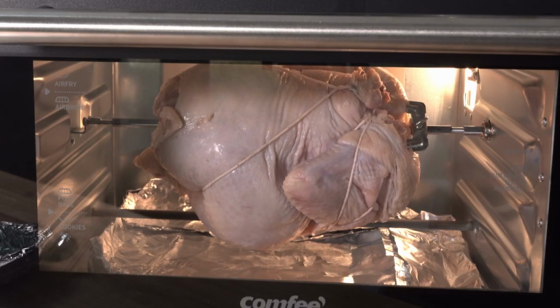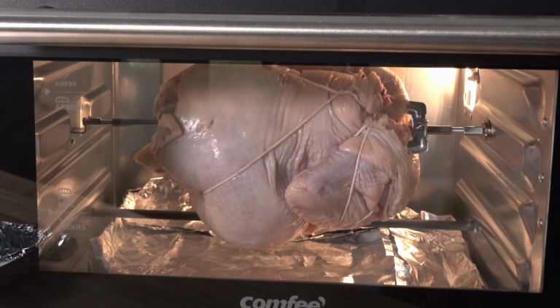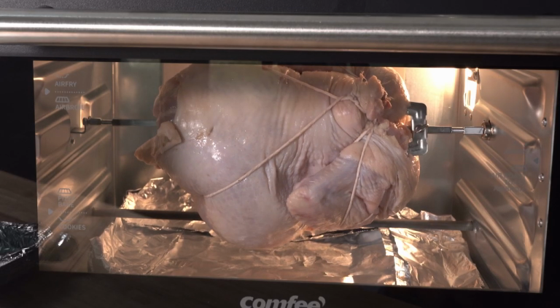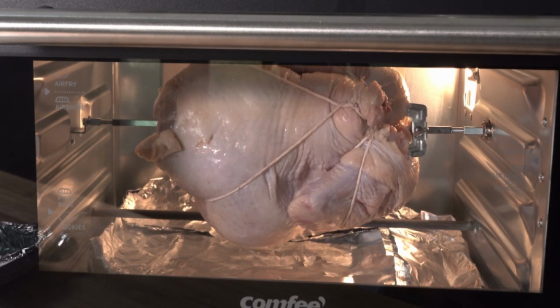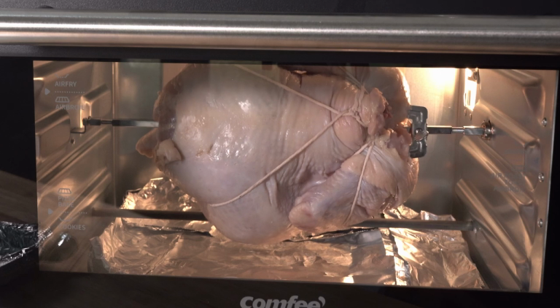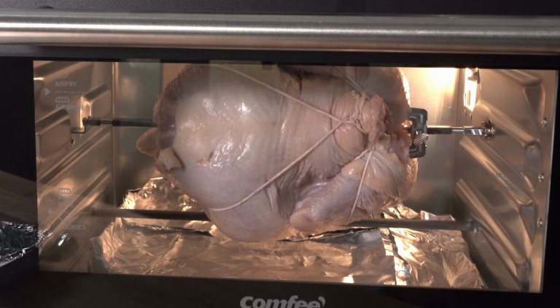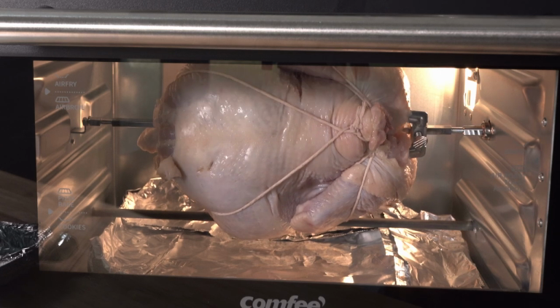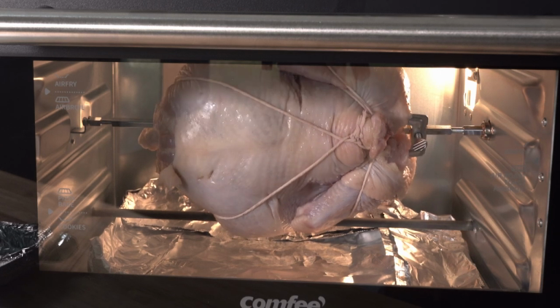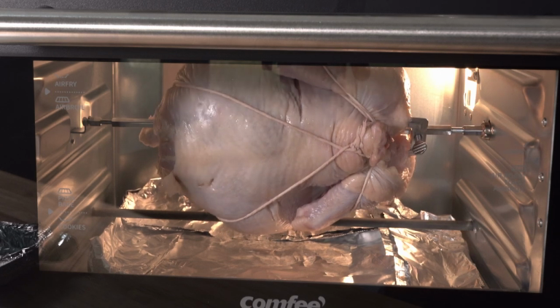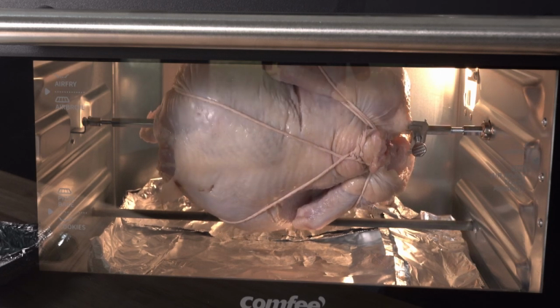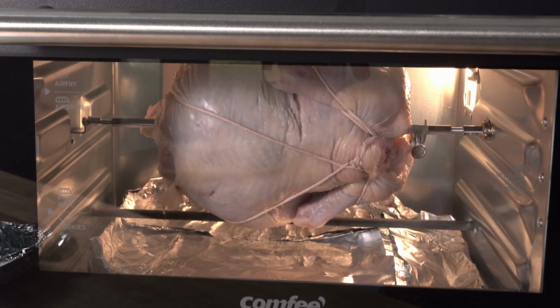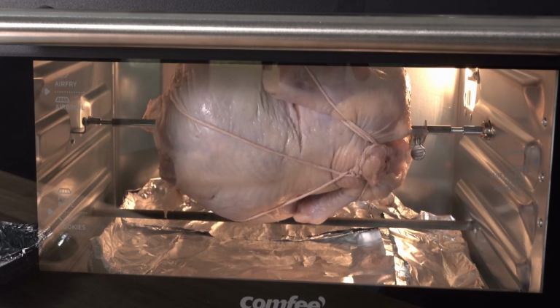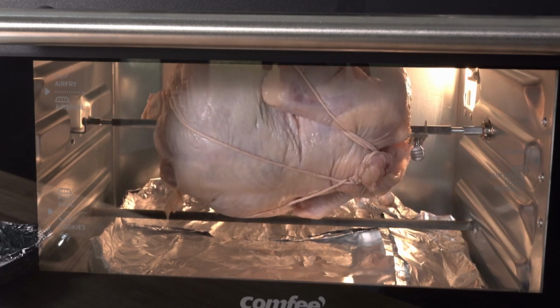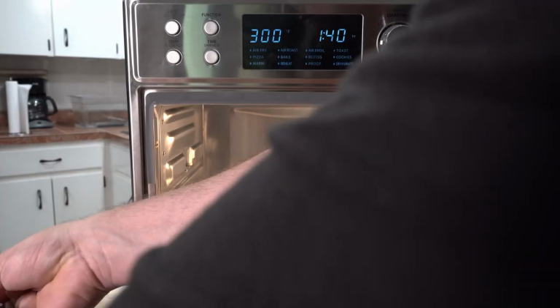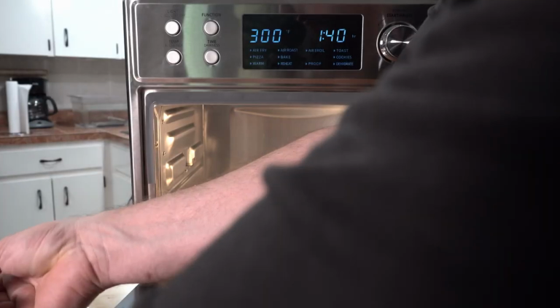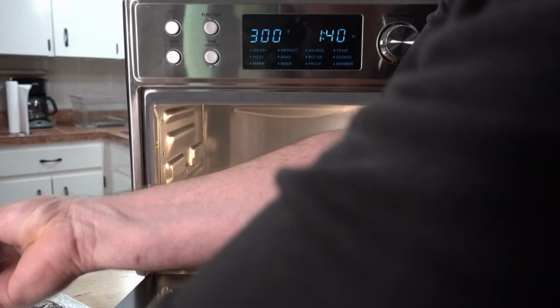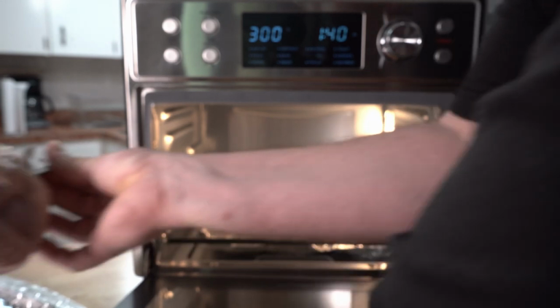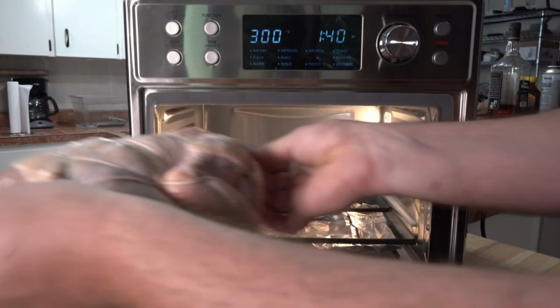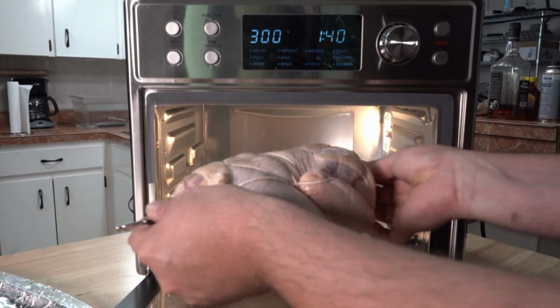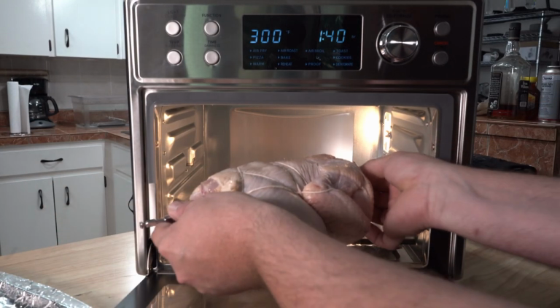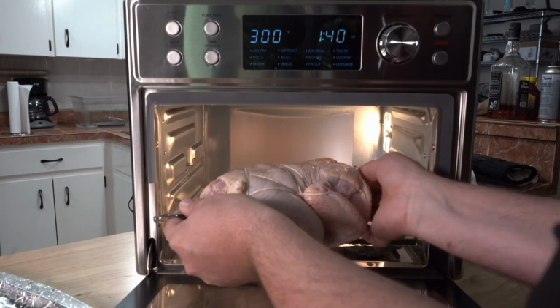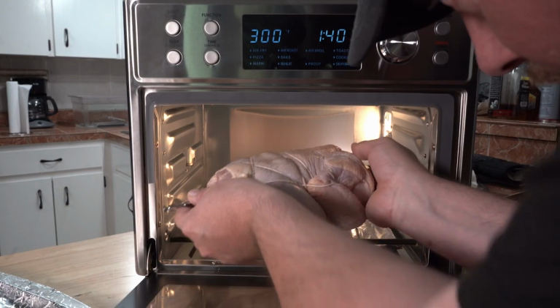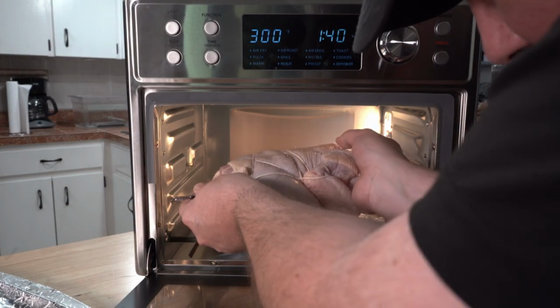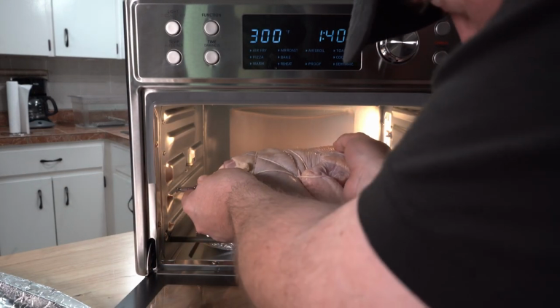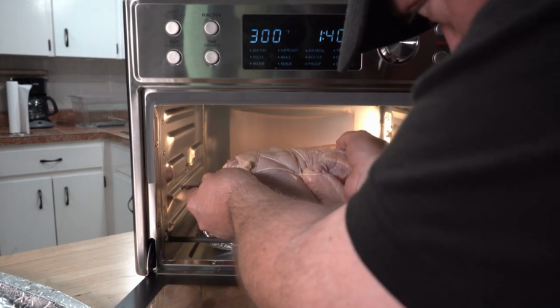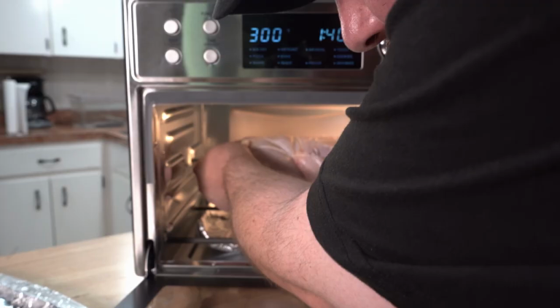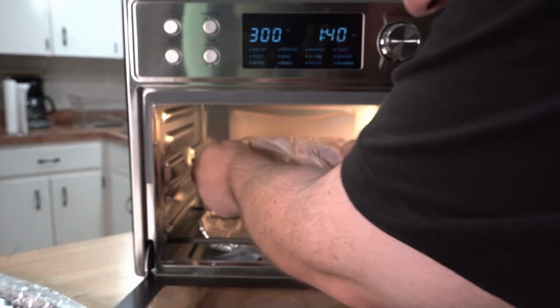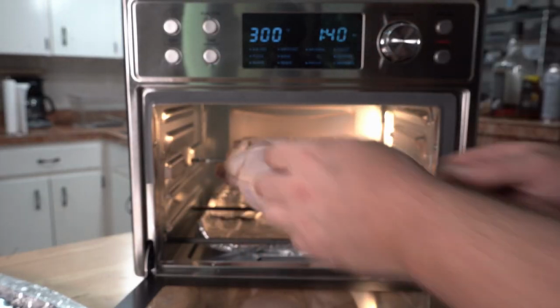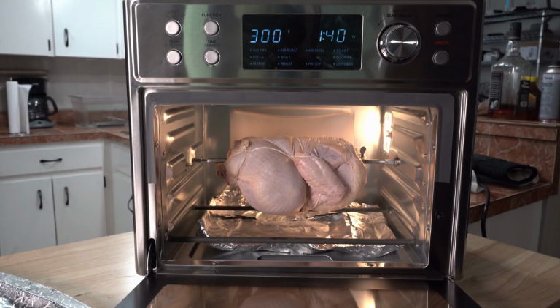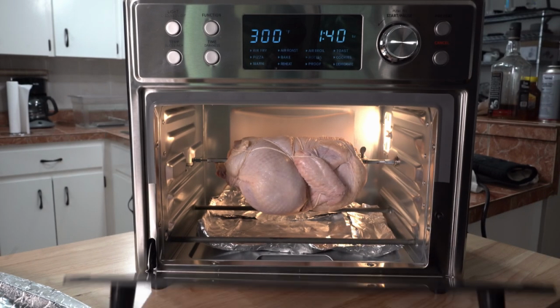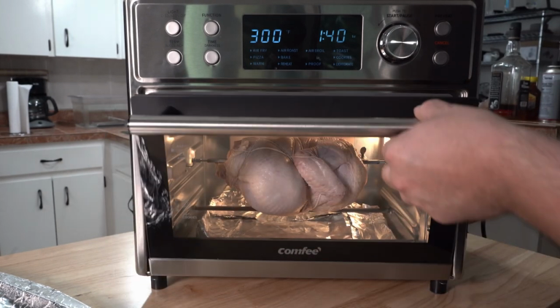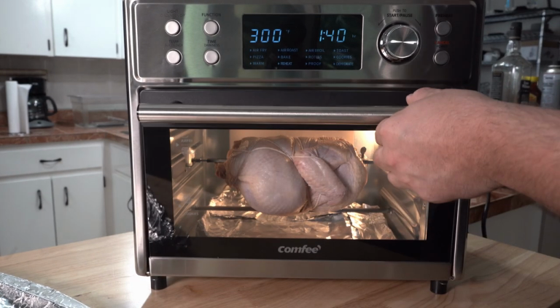I had set the bird in place and got the machine going when, a few minutes in, I realized my horrible truss job would have to be redone. So I just took it out and did an even tighter and even more appalling looking job than the first time, but it will hold now. And yeah, I know you're noticing I didn't season the bird — don't worry, I've got you covered here in a minute.